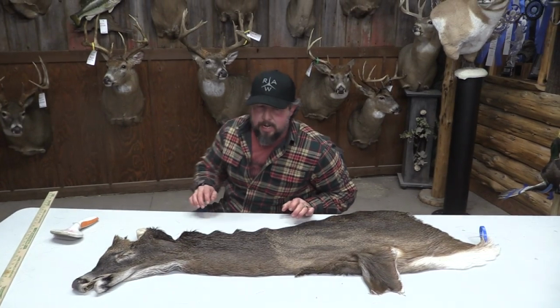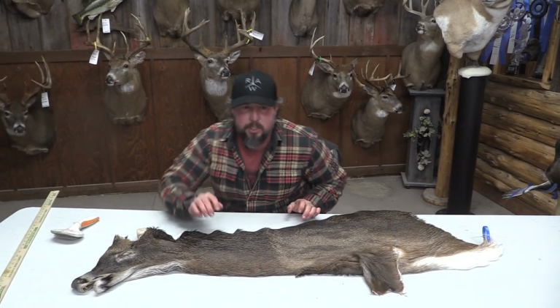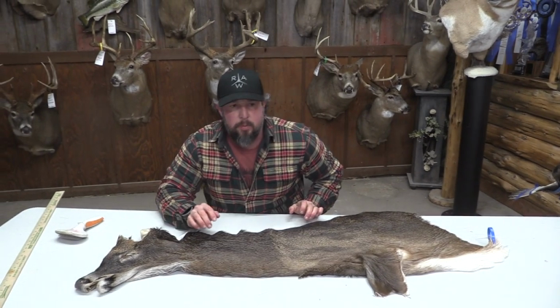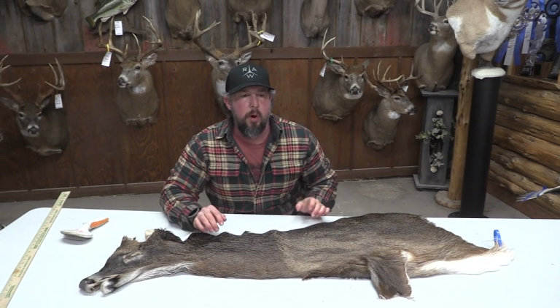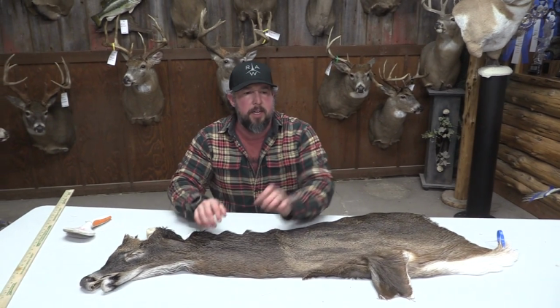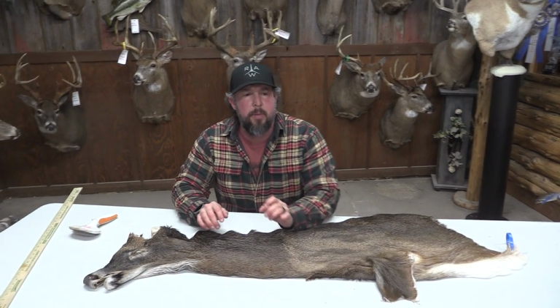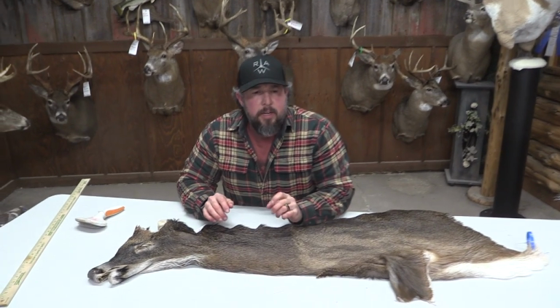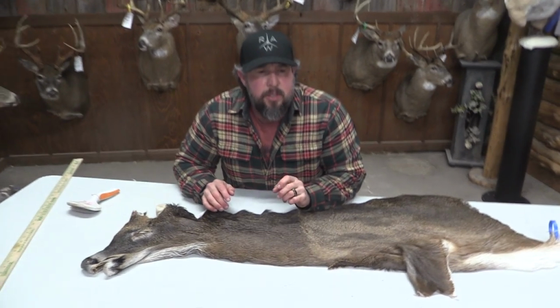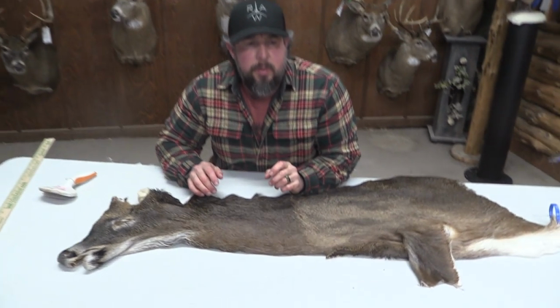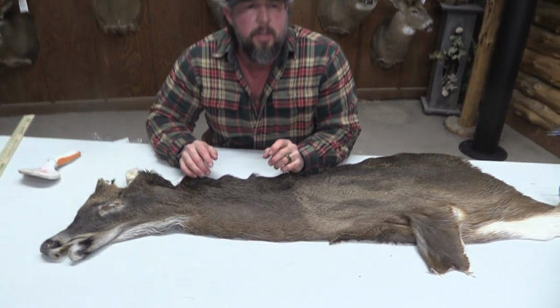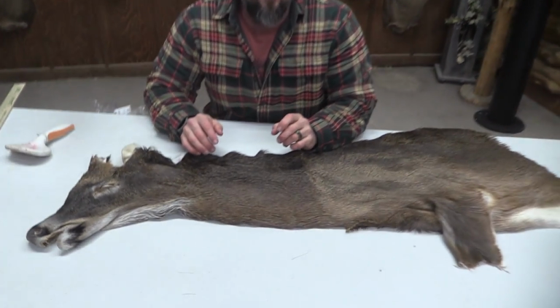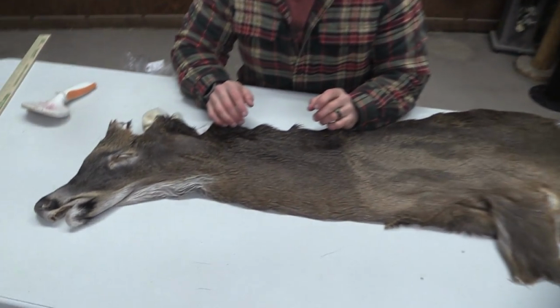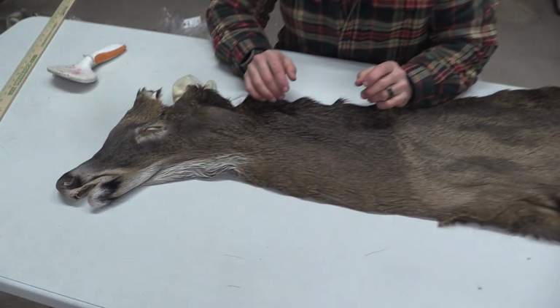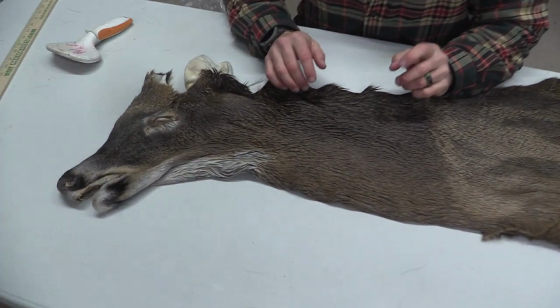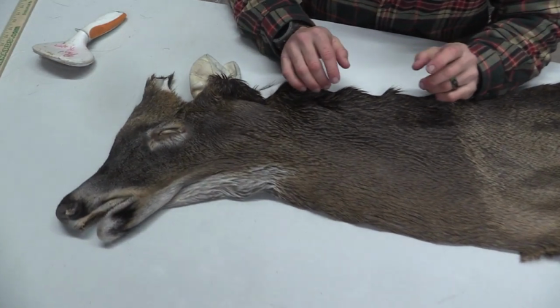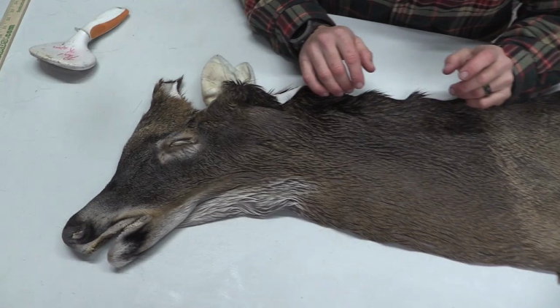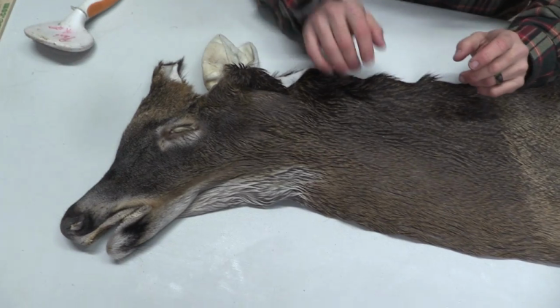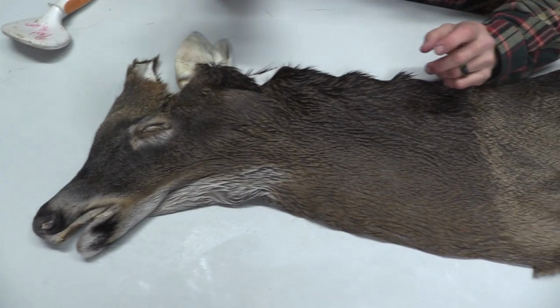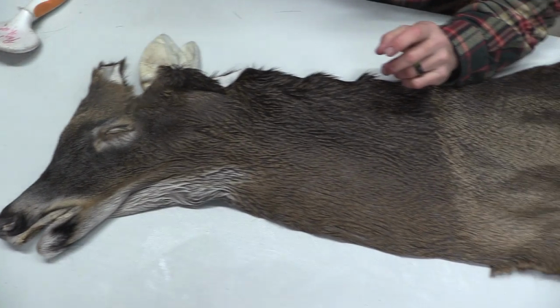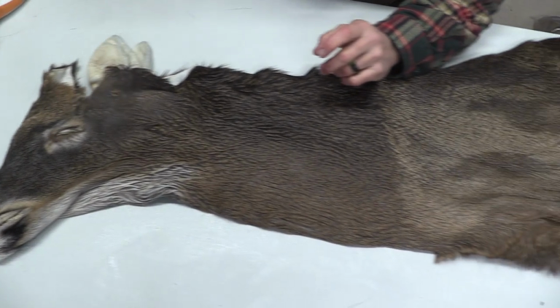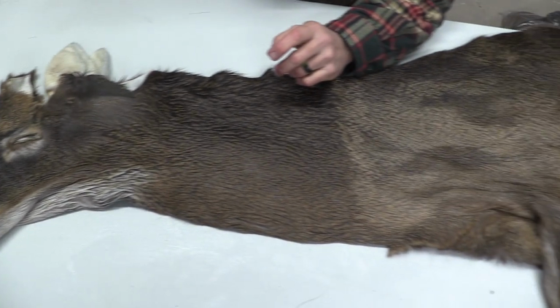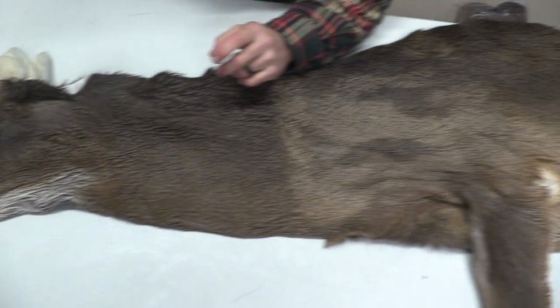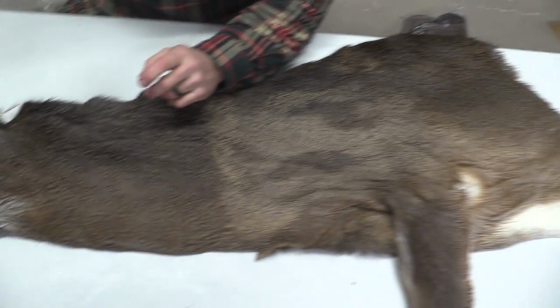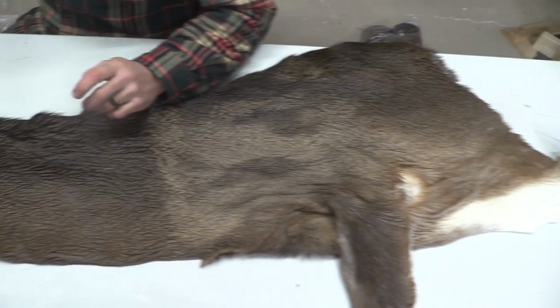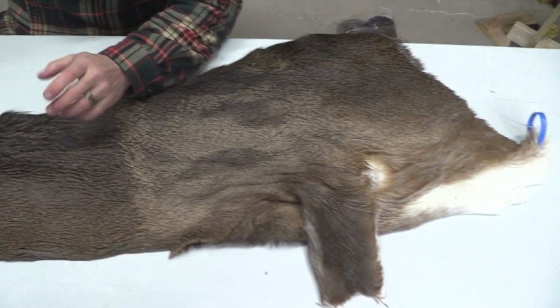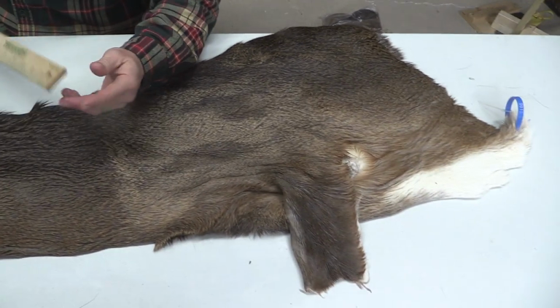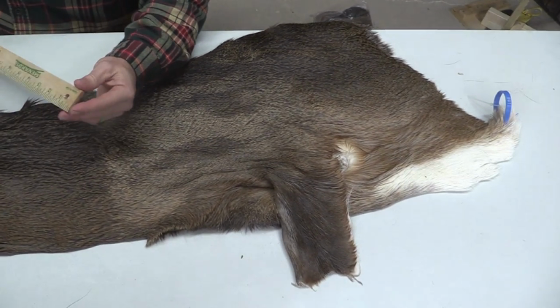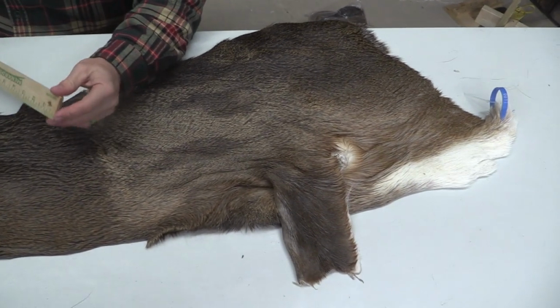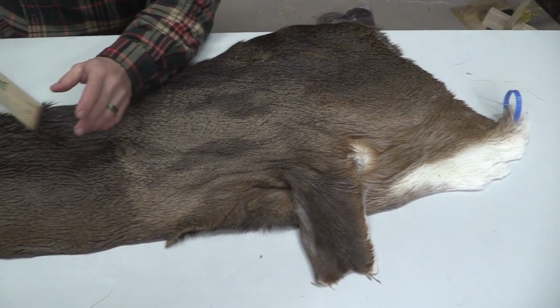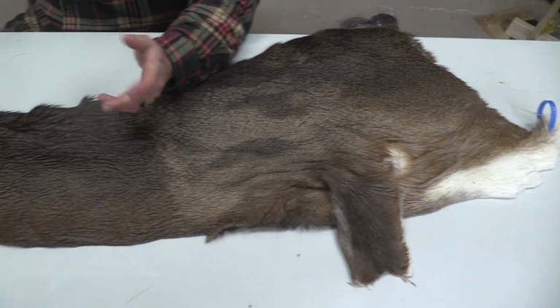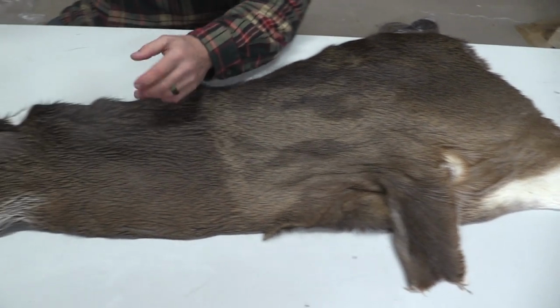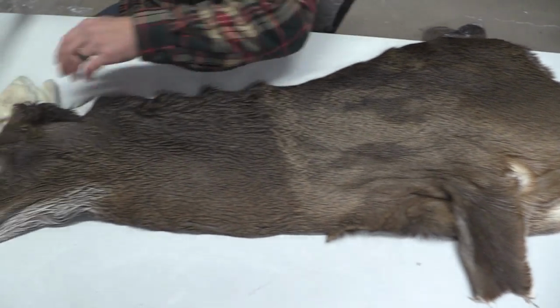Hey guys, this is John with Old Barn Taxidermy. This is going to be number 1410. This white tail cape is going to measure out 7.5 by 21.